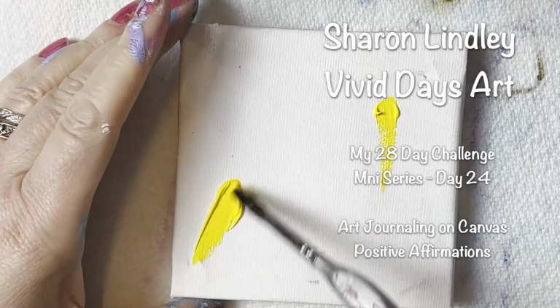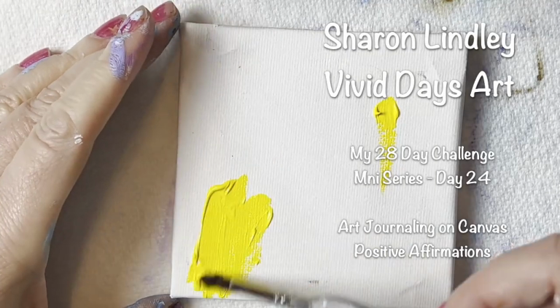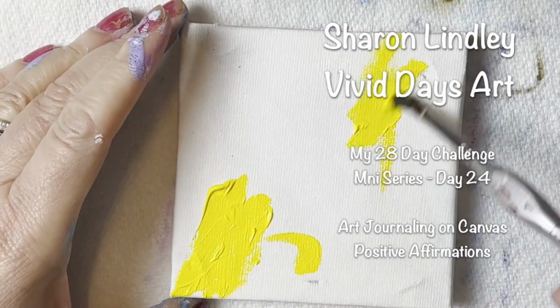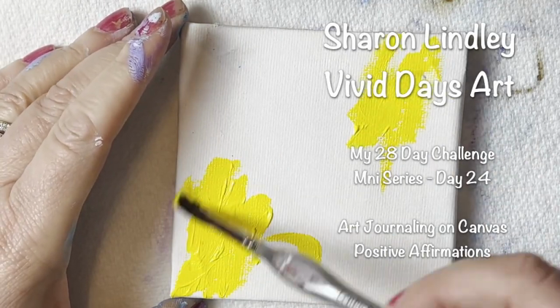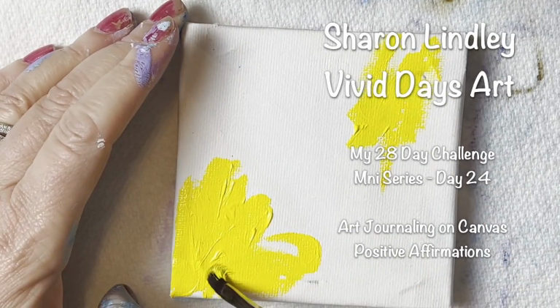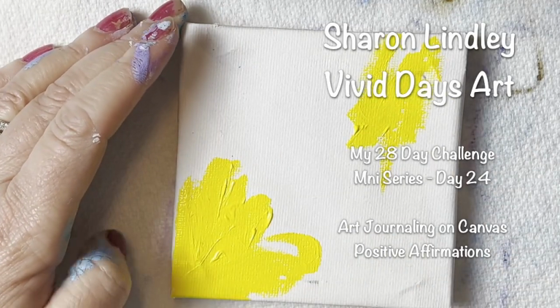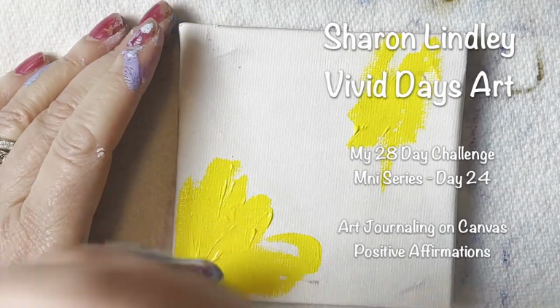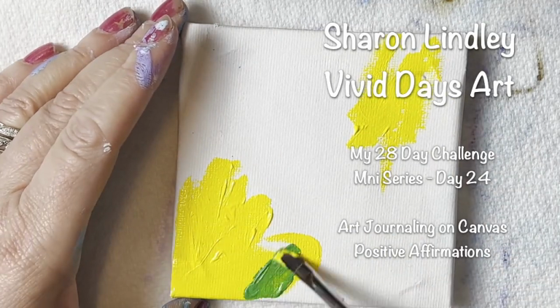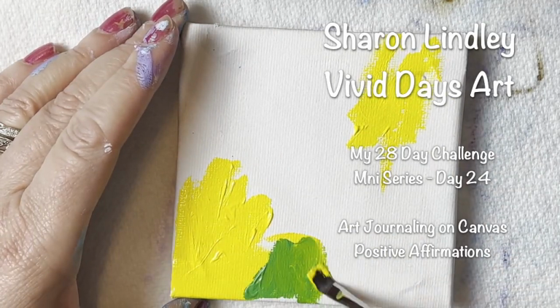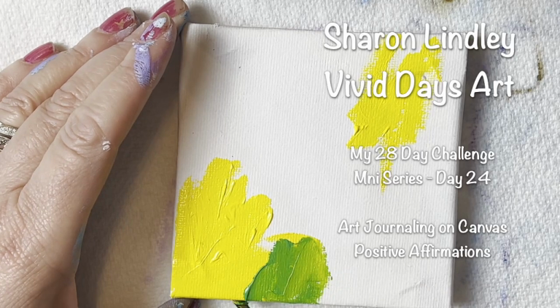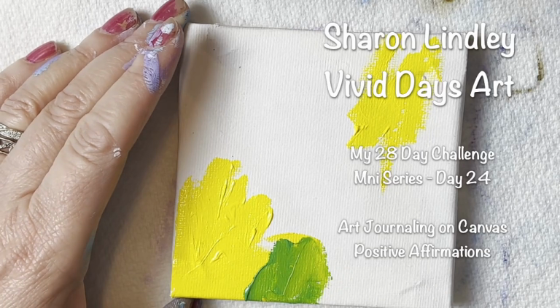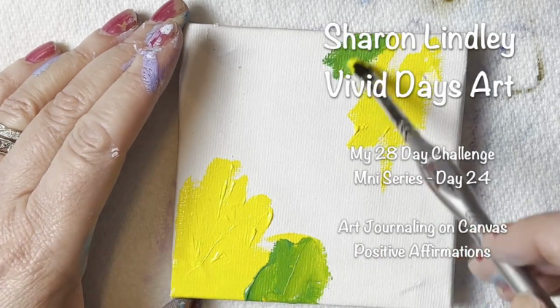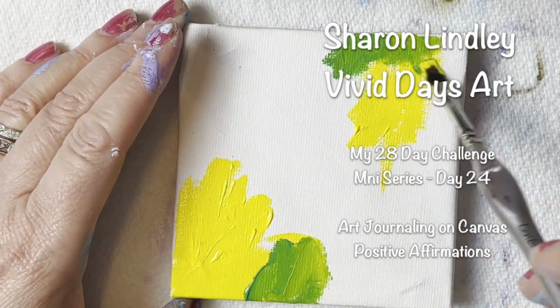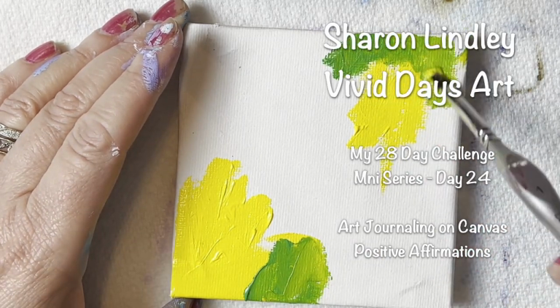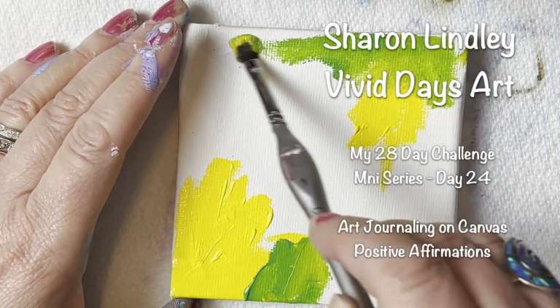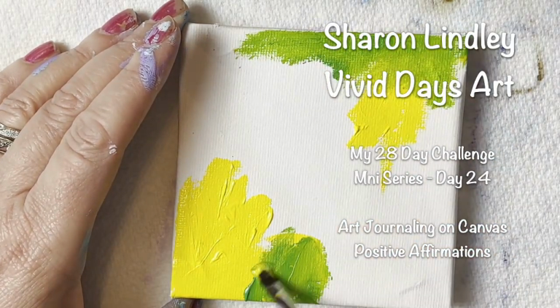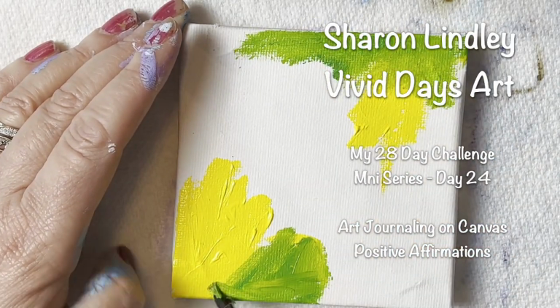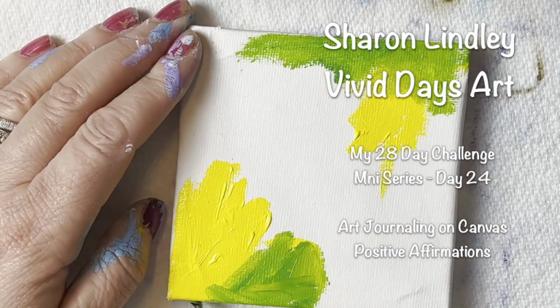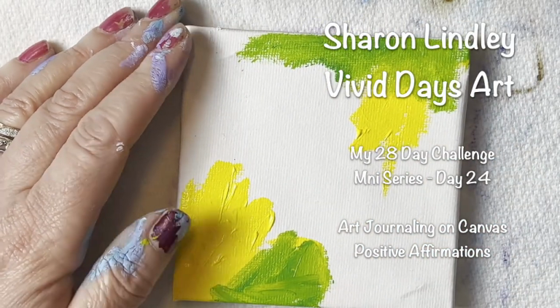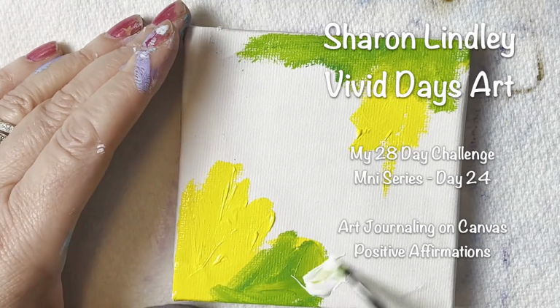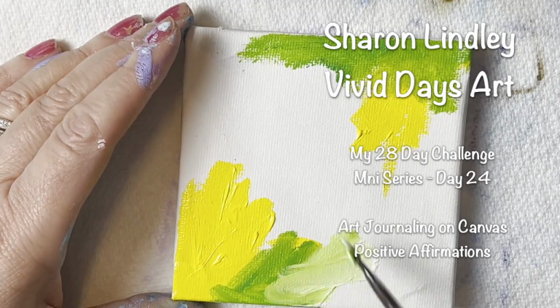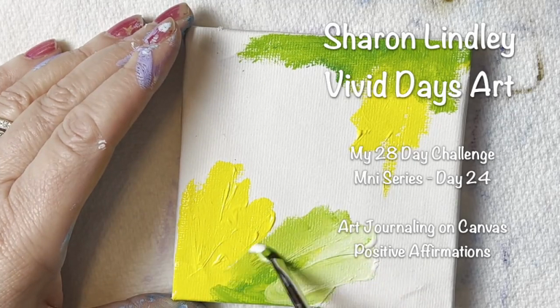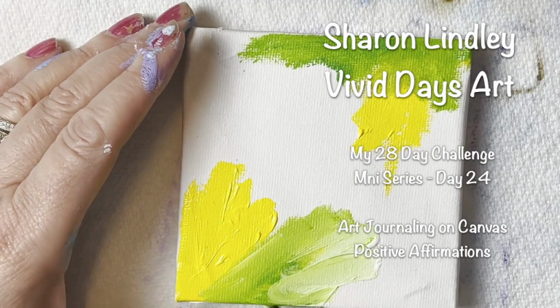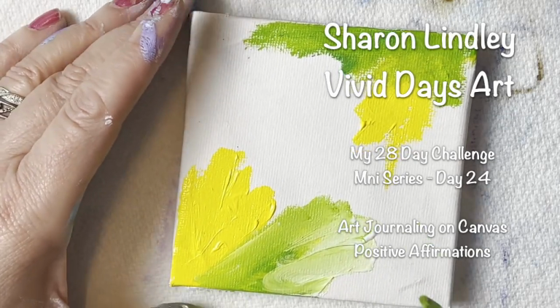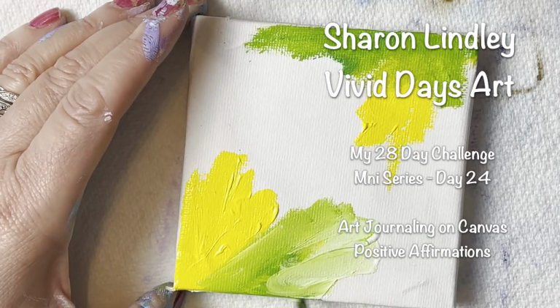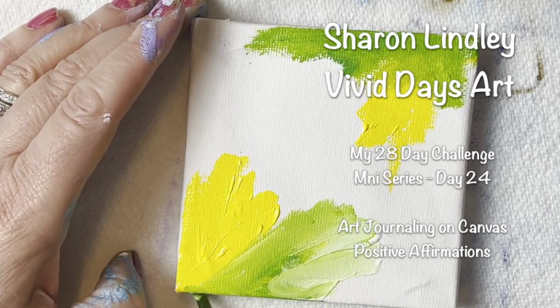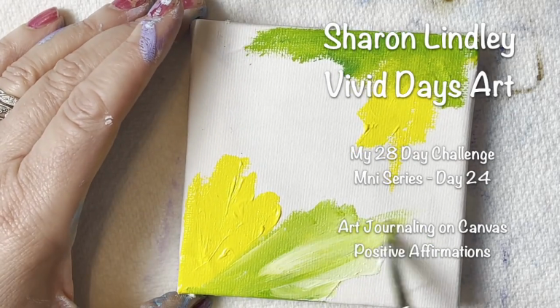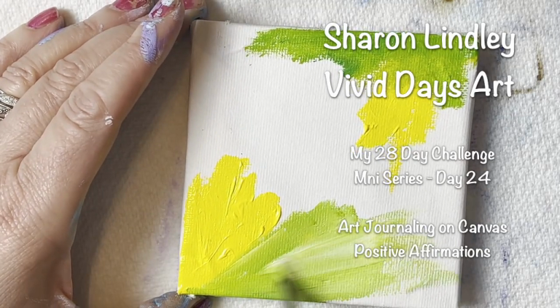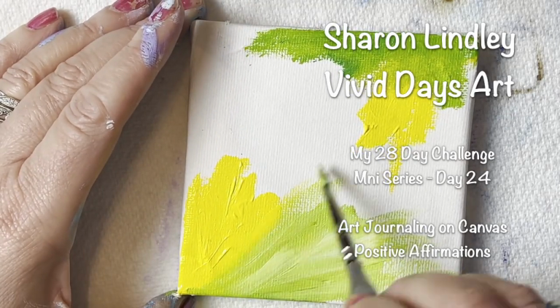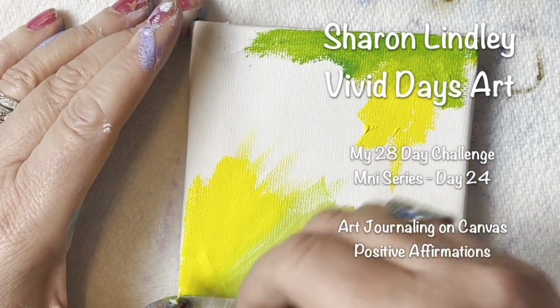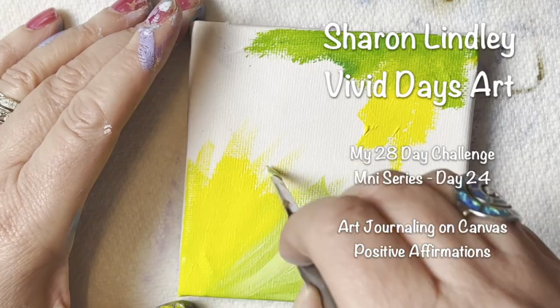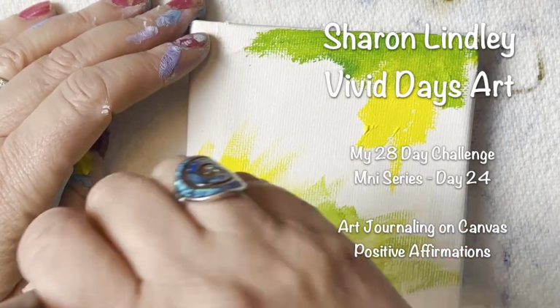Well hello — it is for Wednesday. Oh my gosh, what am I trying to say? I'm so tired. It is my 28 day miniature. You can tell how tired I am. Let's start again, shall we?